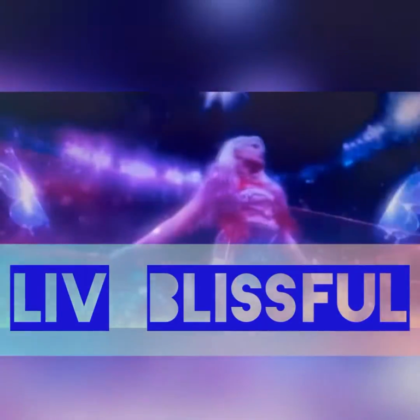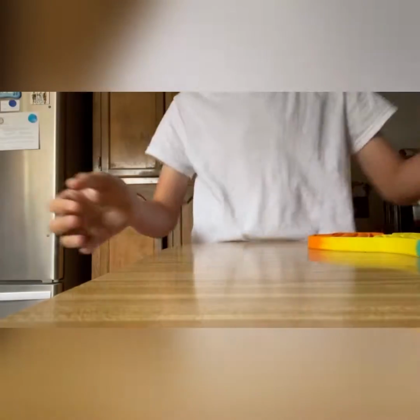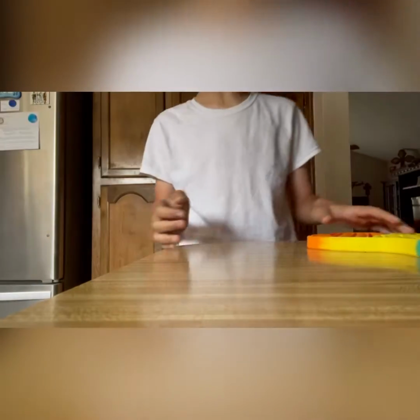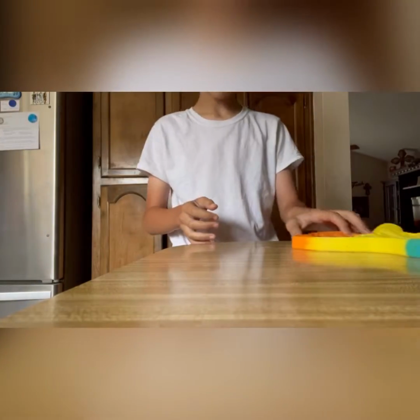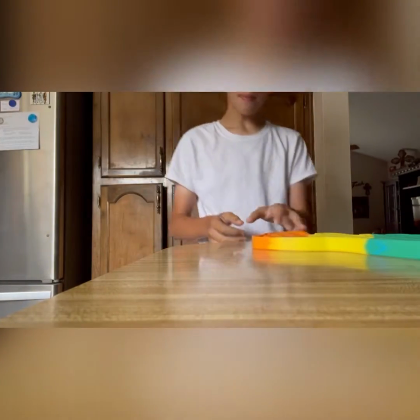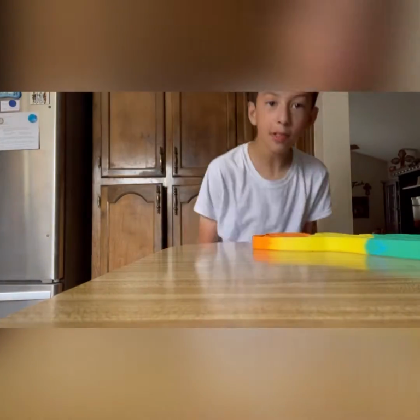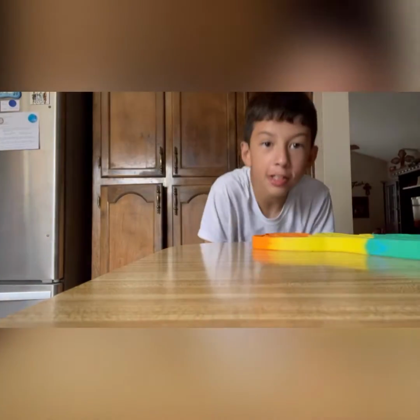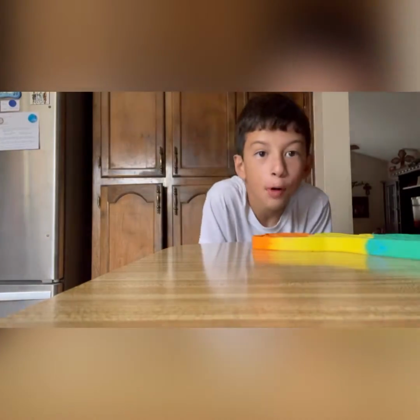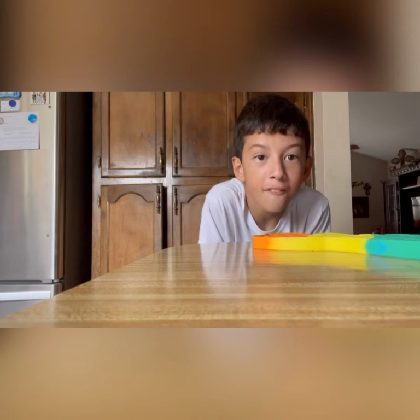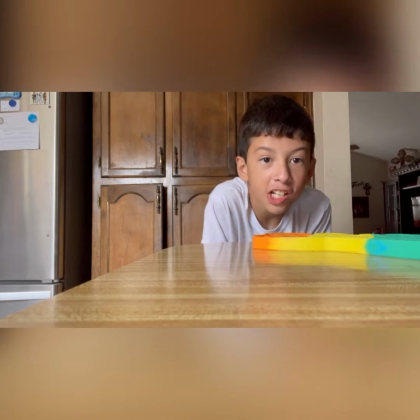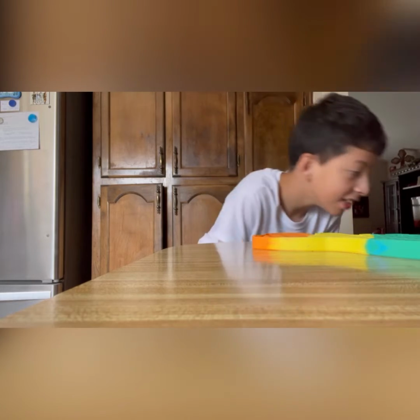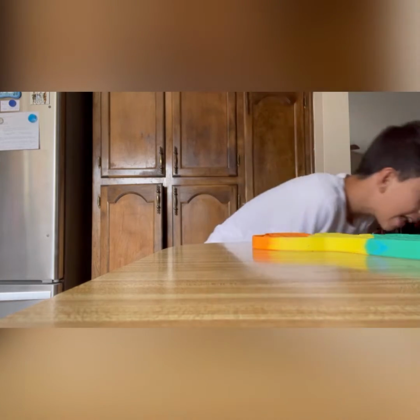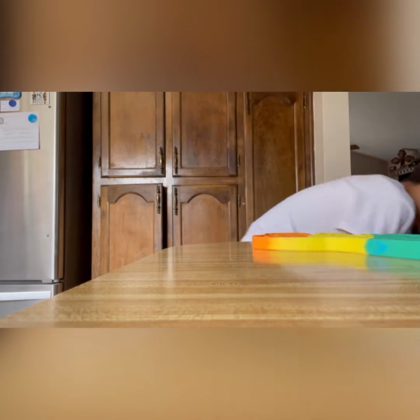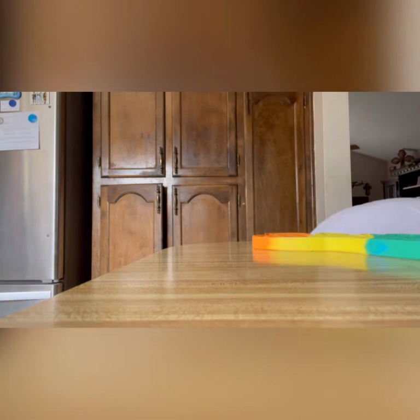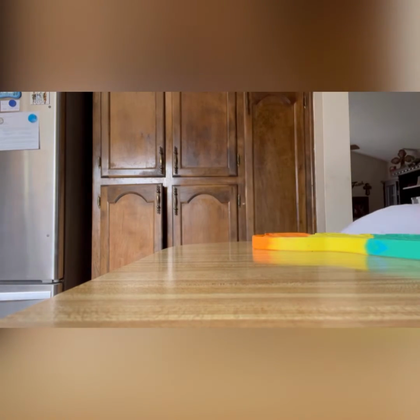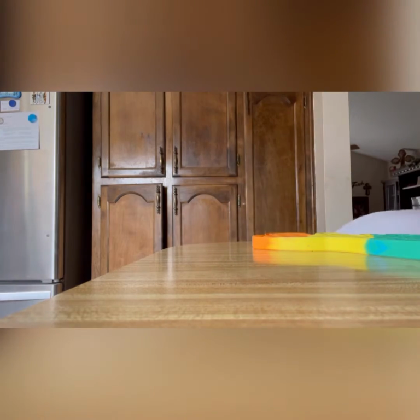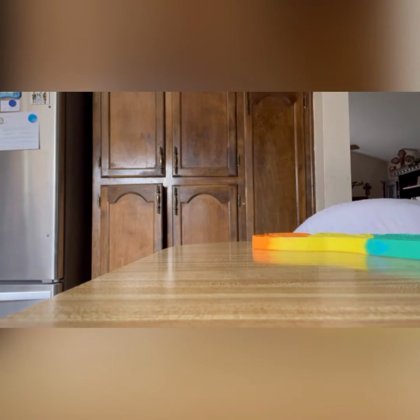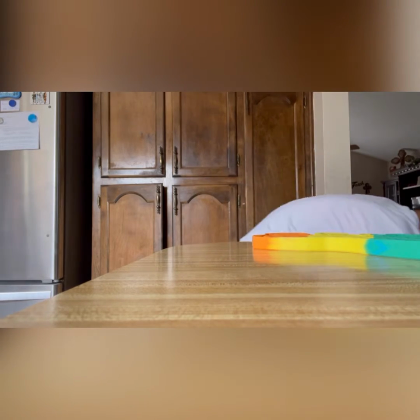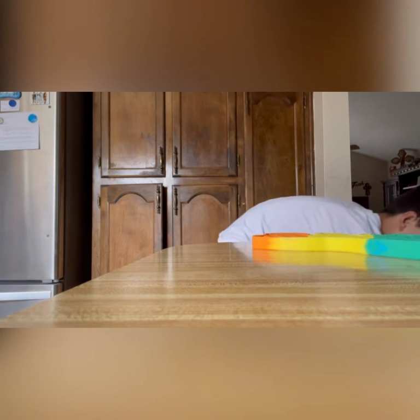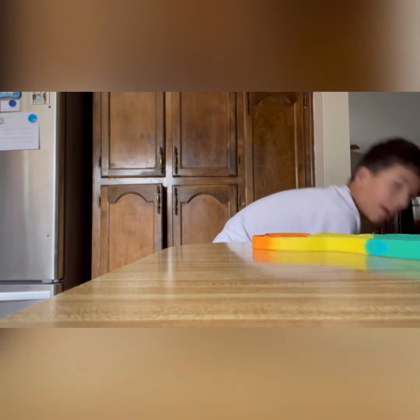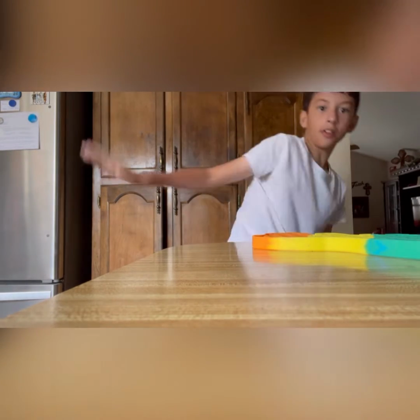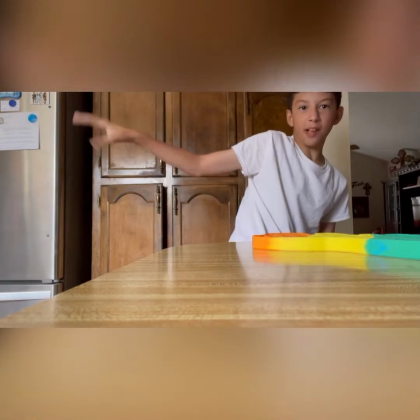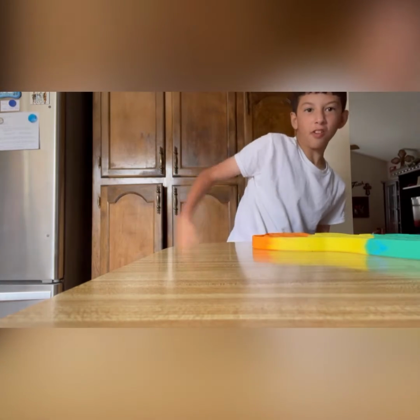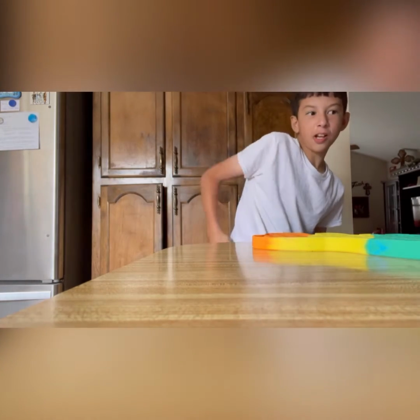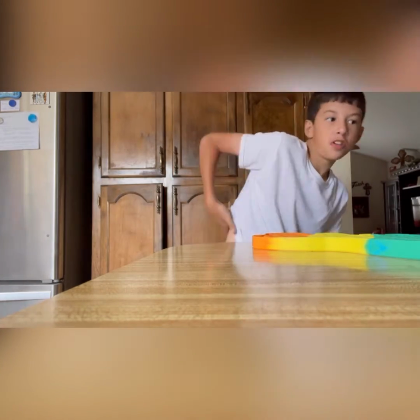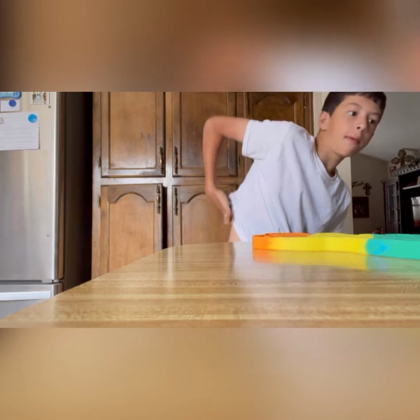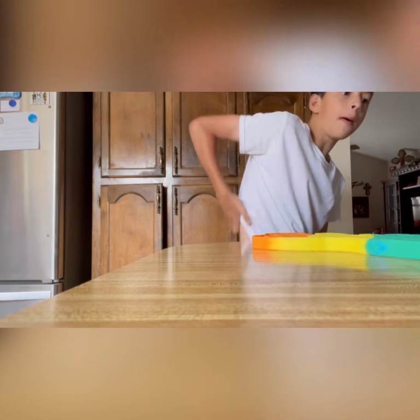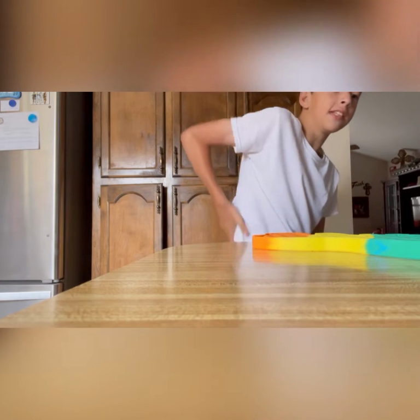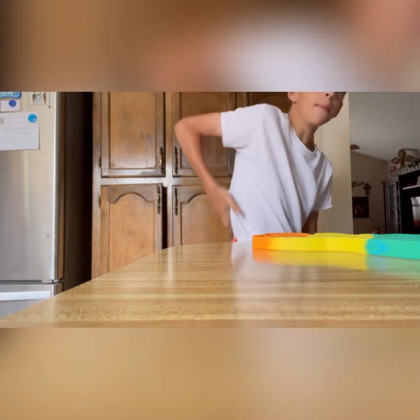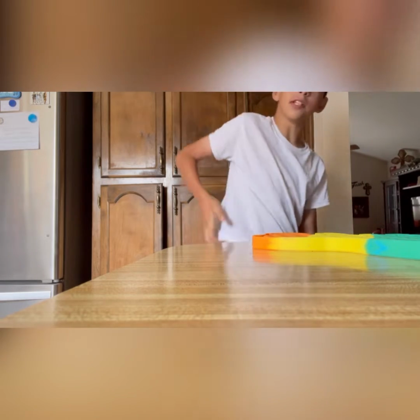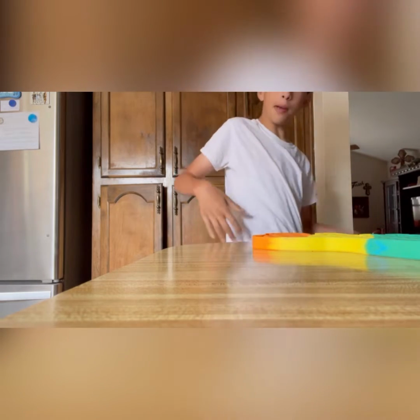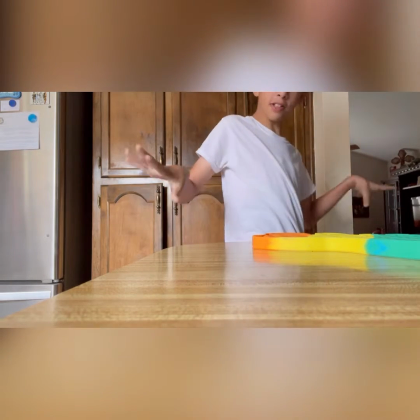Hey guys, this is Cameron. I'm going to be showing you all some more of my fidget collections. I'm going to show you all my old fidgets, my poppets, dimples, and all my other stuff.